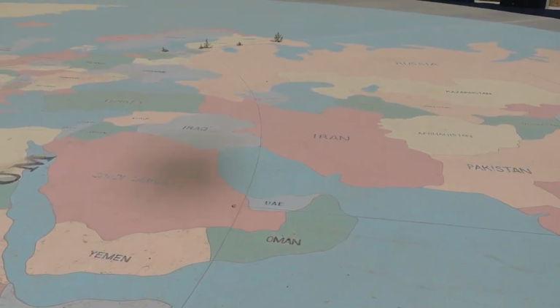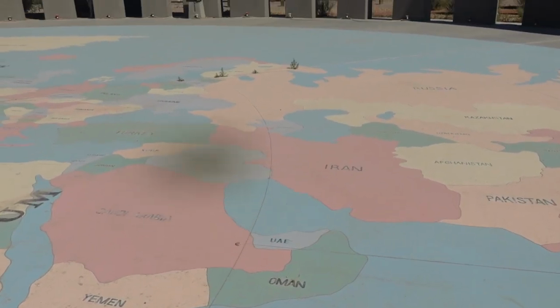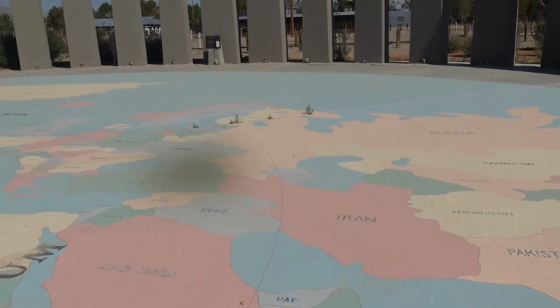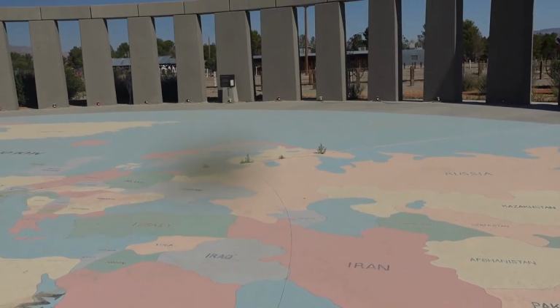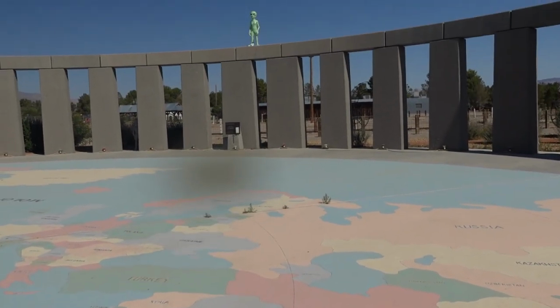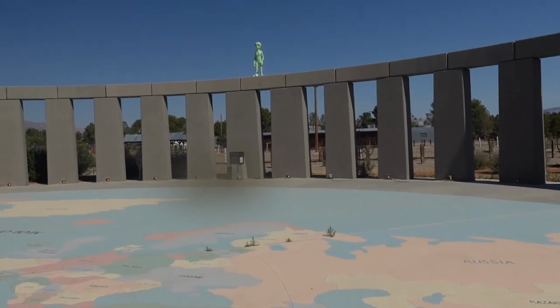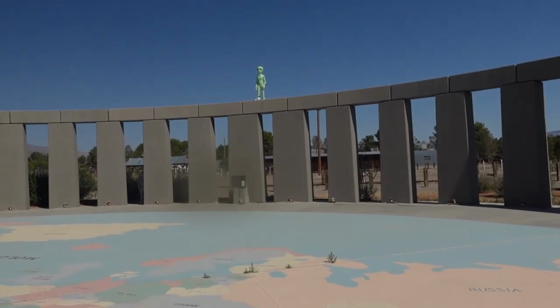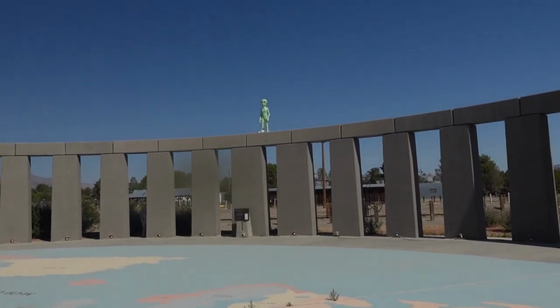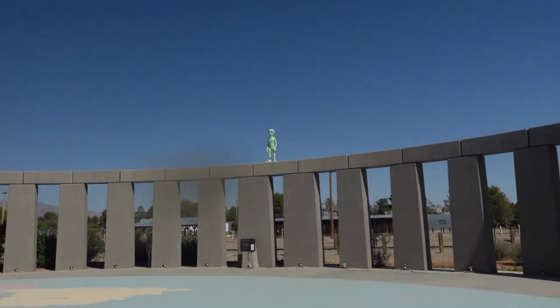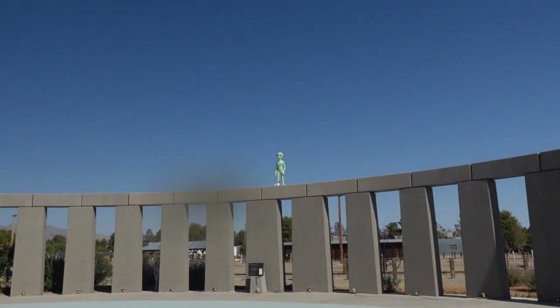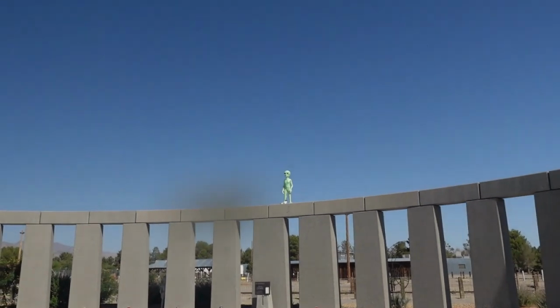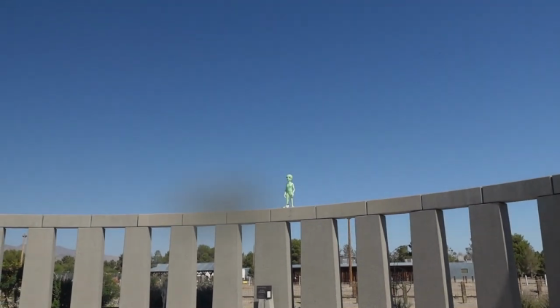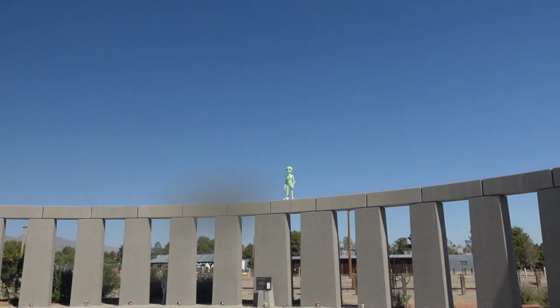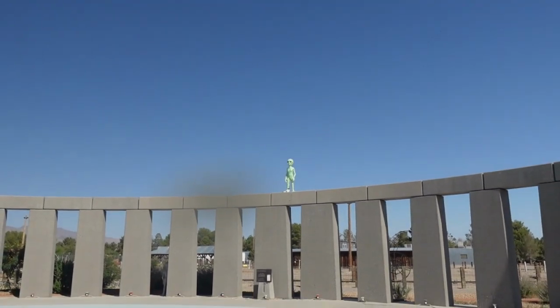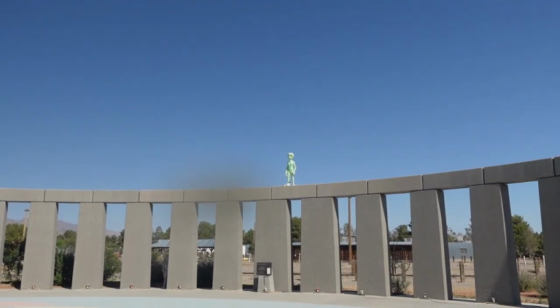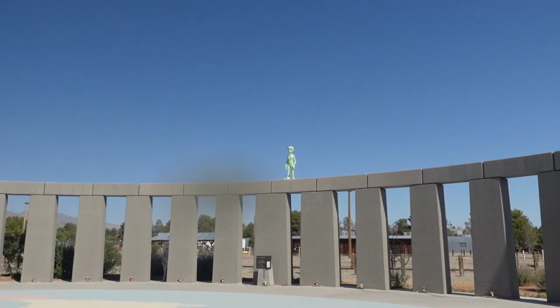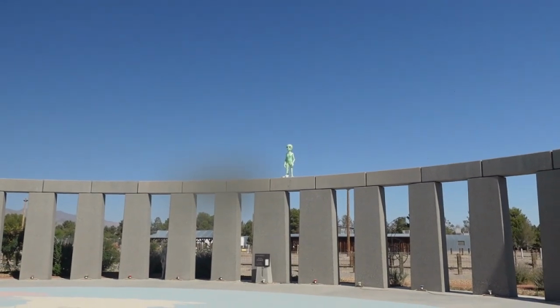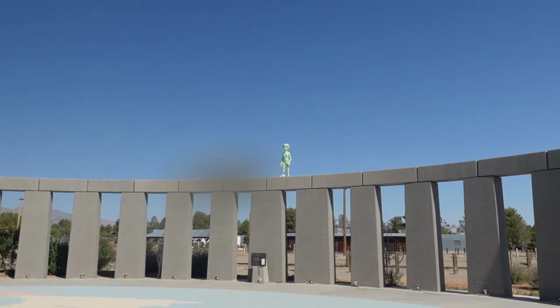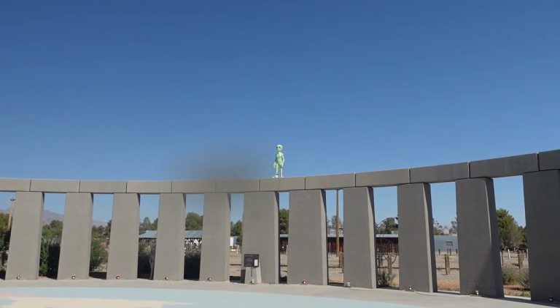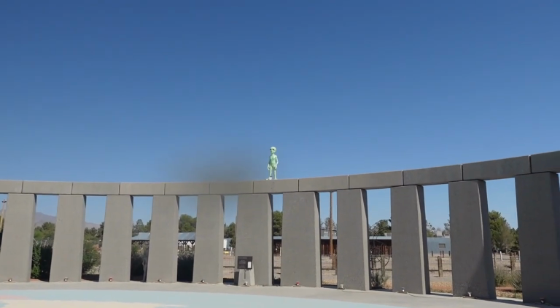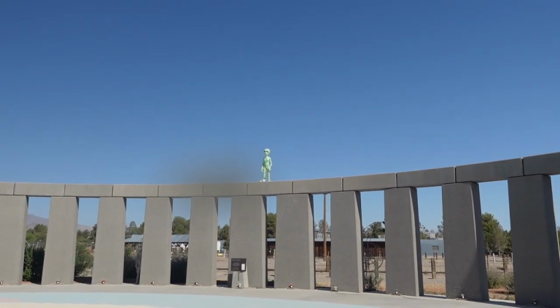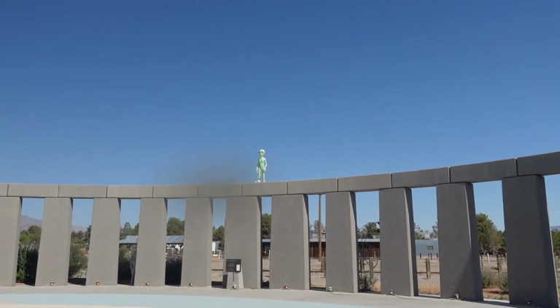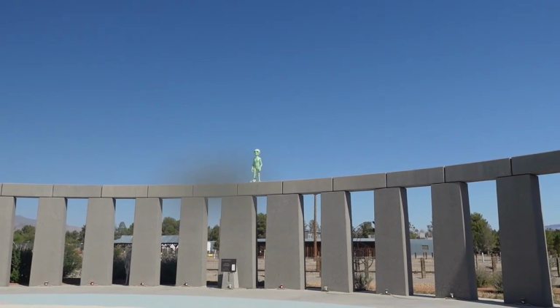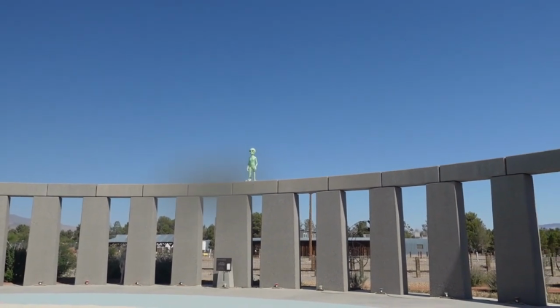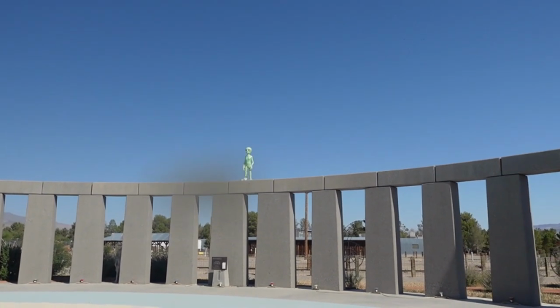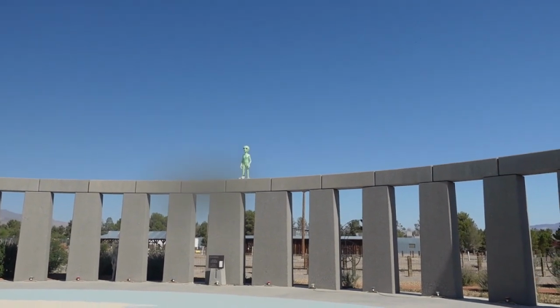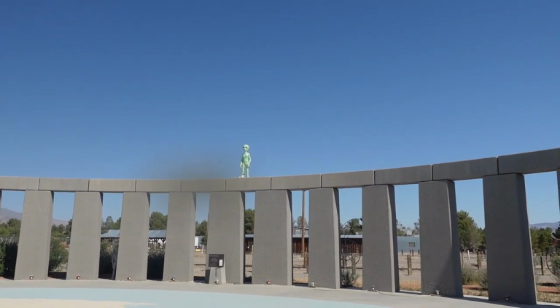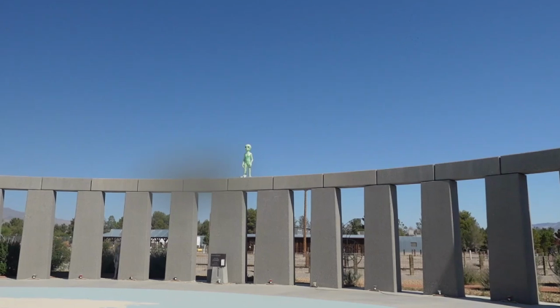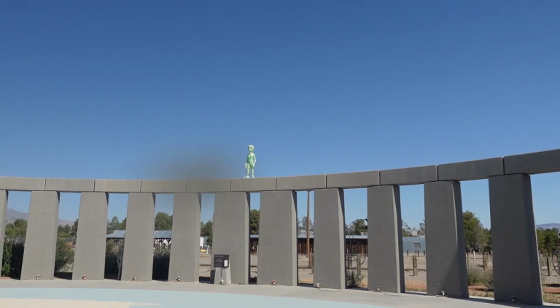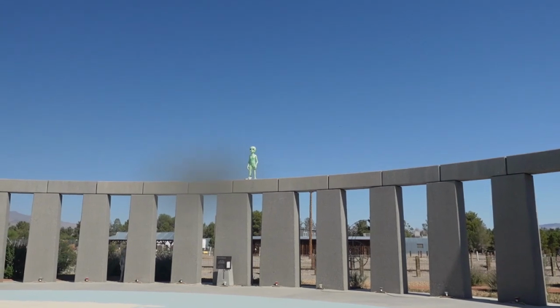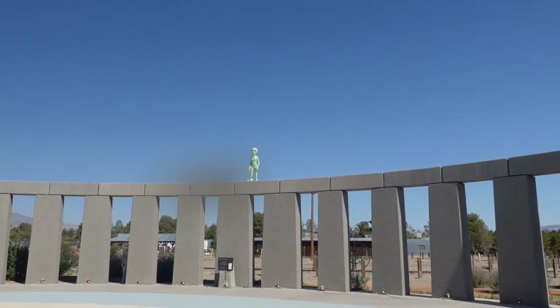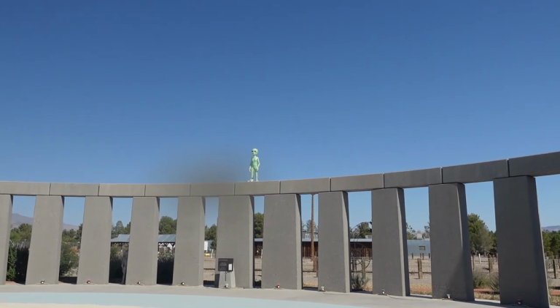I will share some more information with you — not too far up the road is the Extraterrestrial Highway.